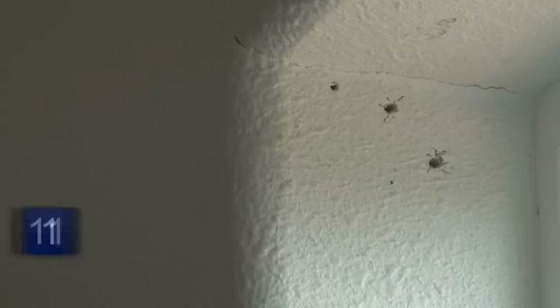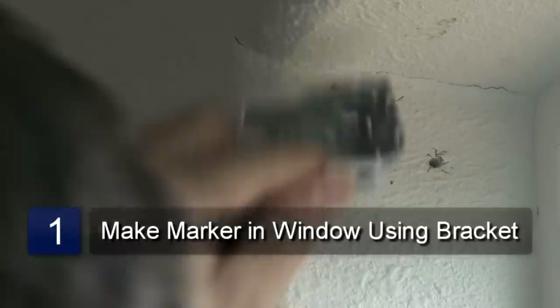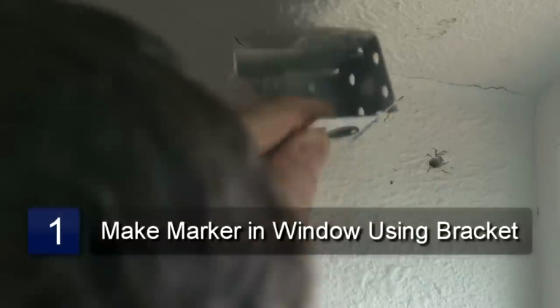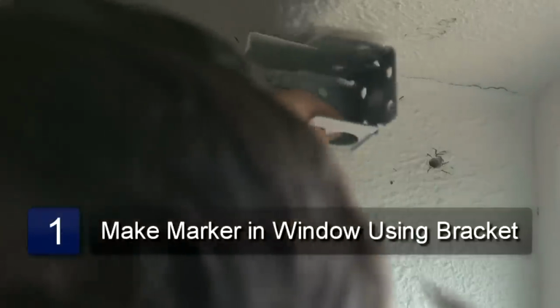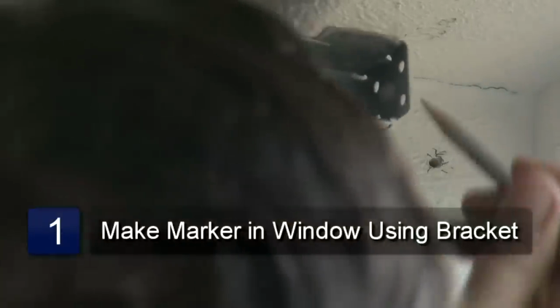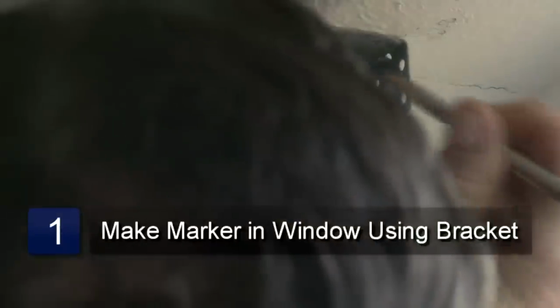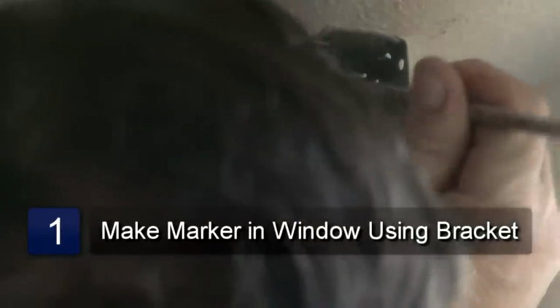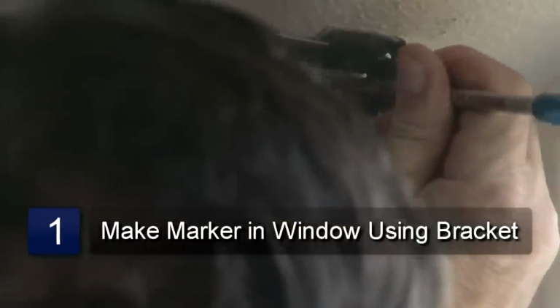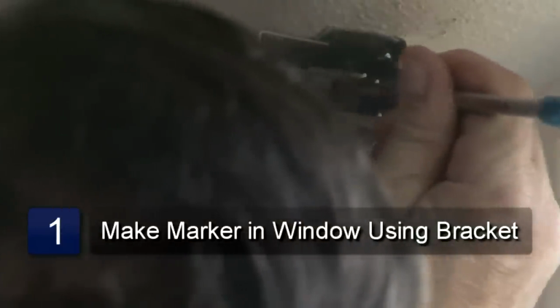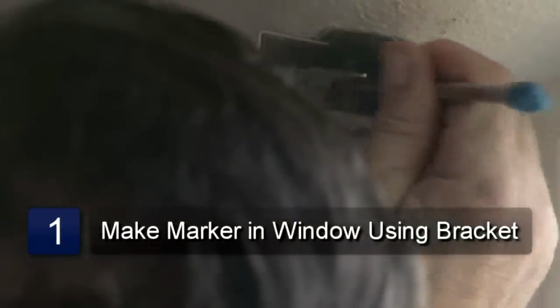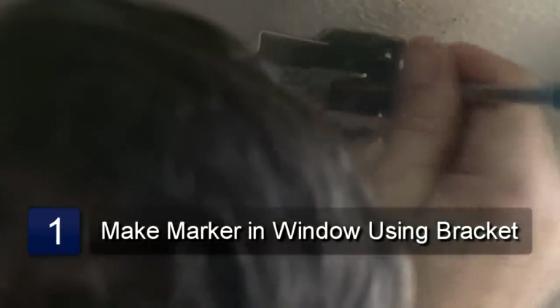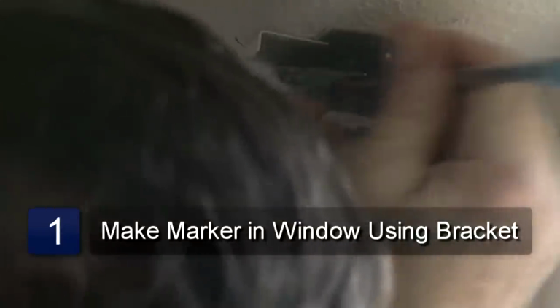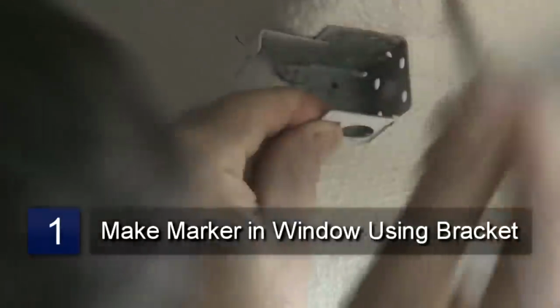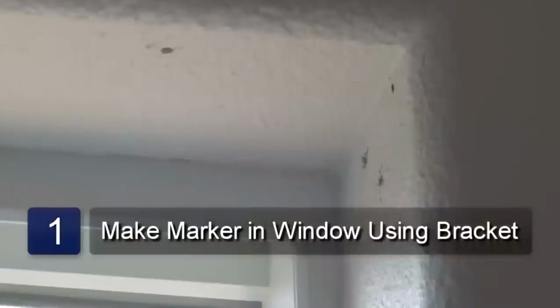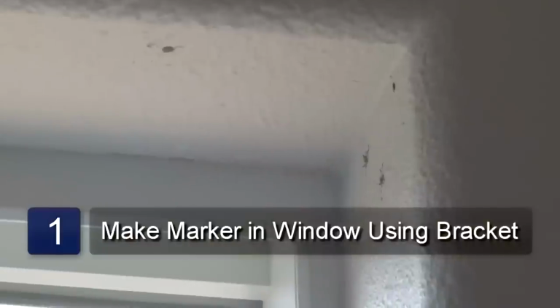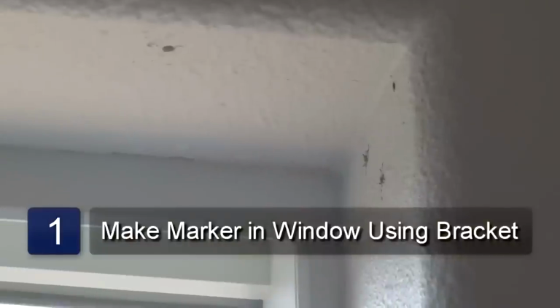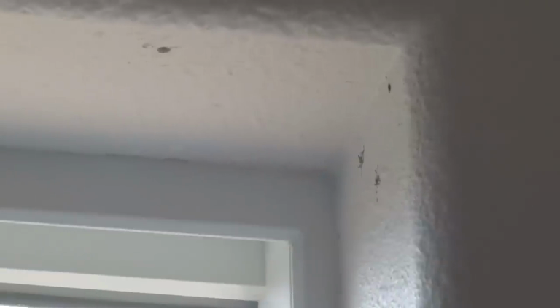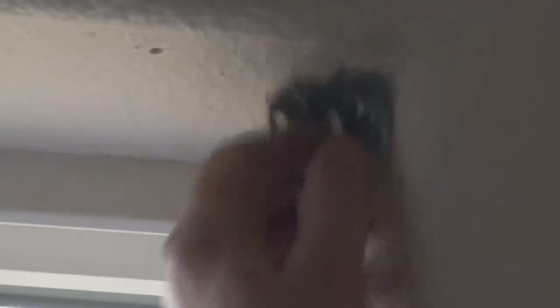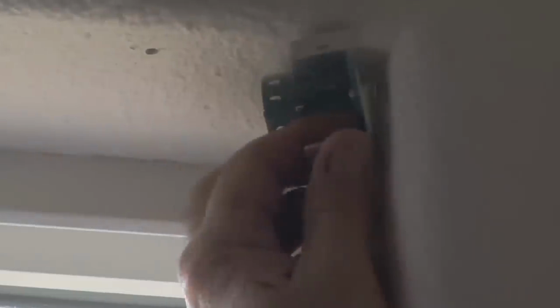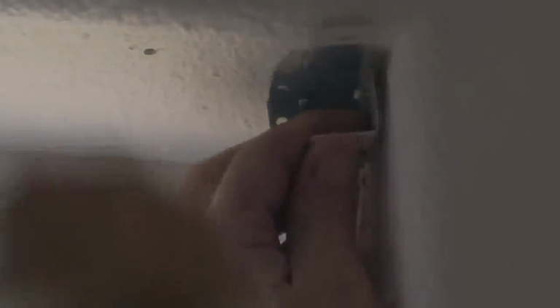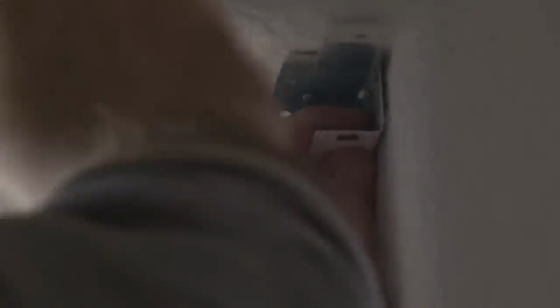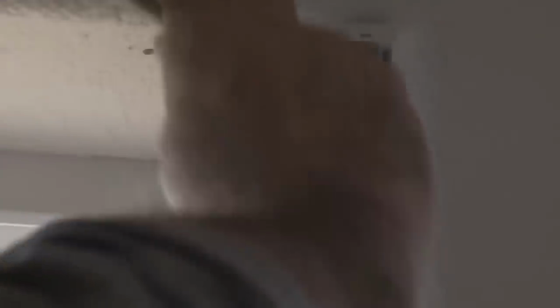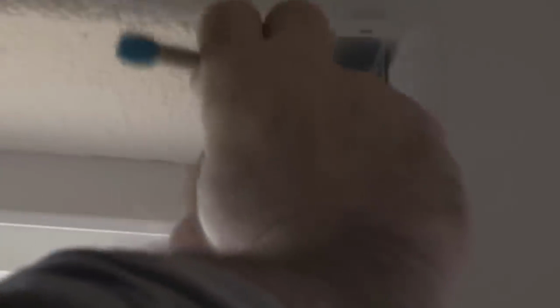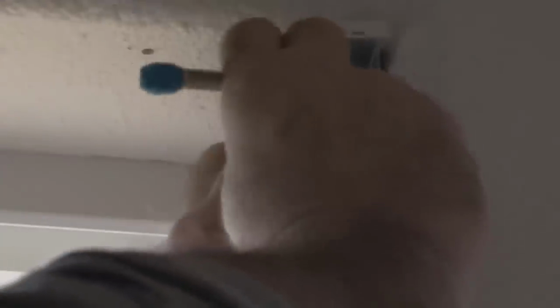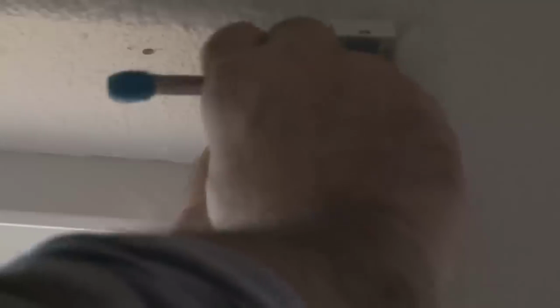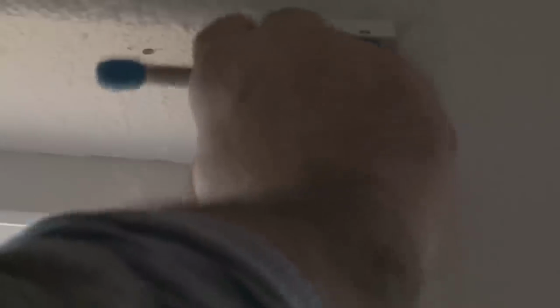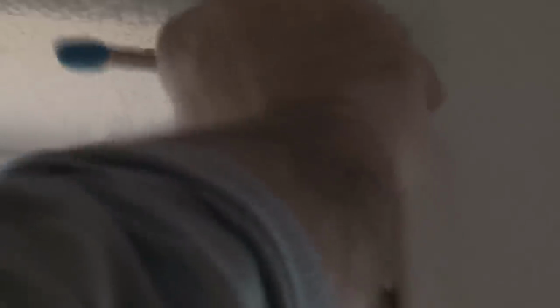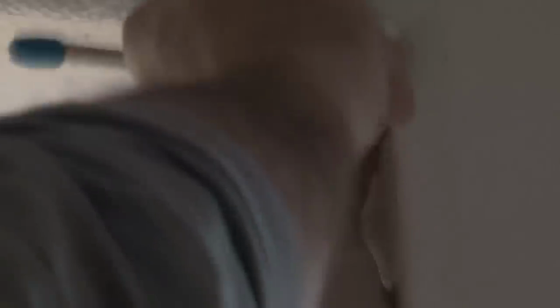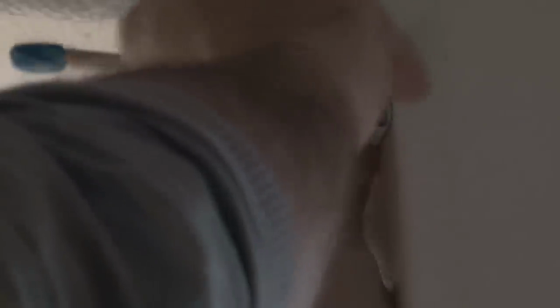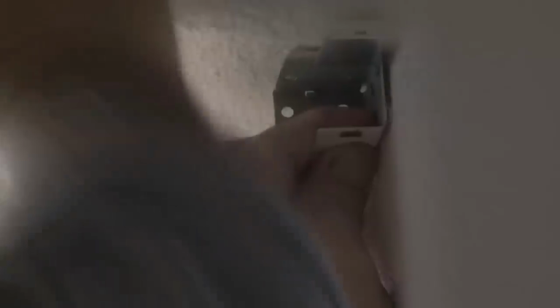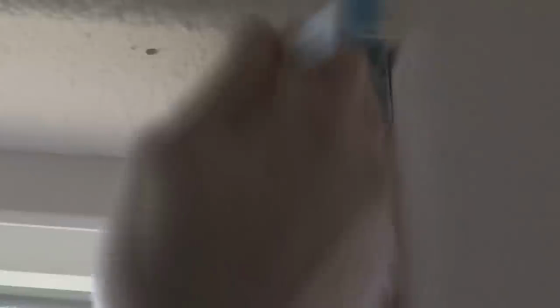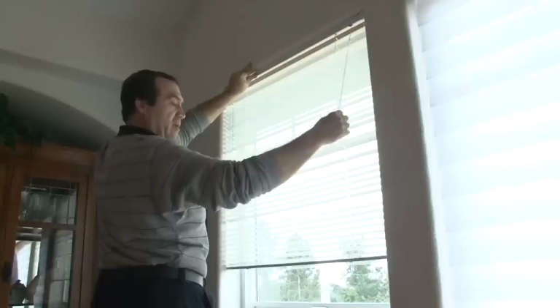First thing you do is place the bracket in the window casing and make a mark in the hole in the bracket with a pencil. Now do the same for the other side.